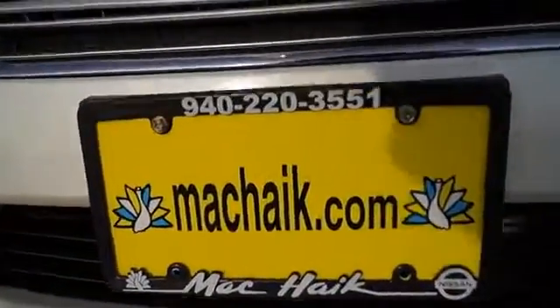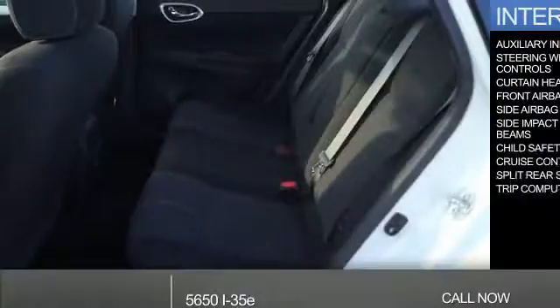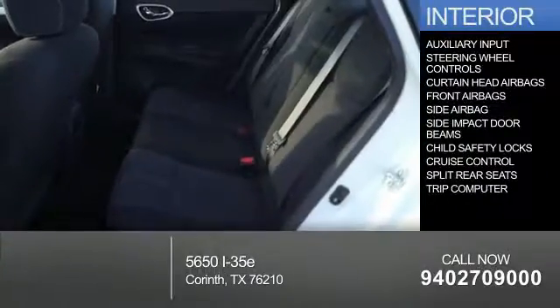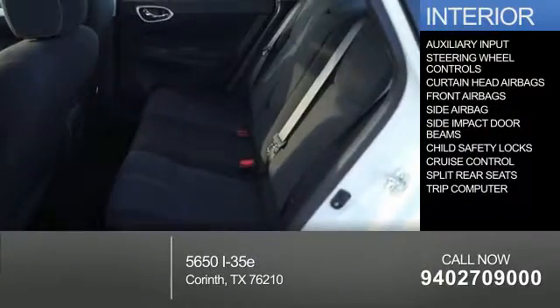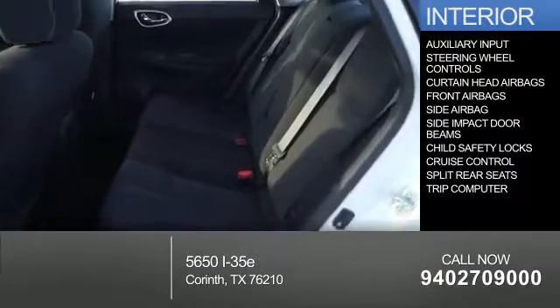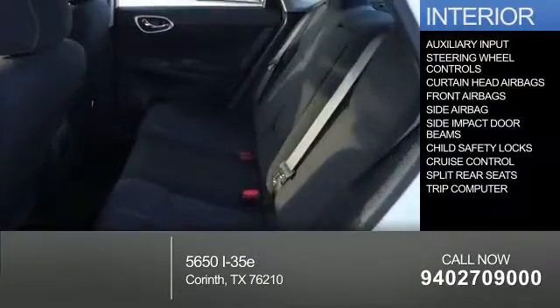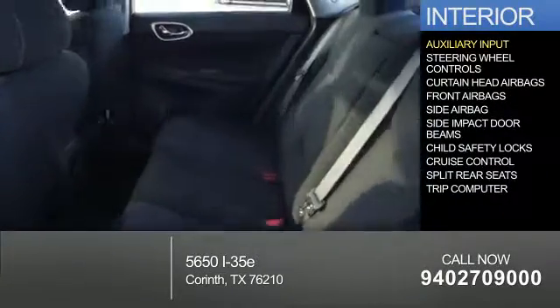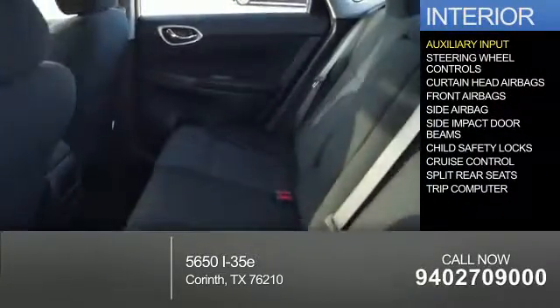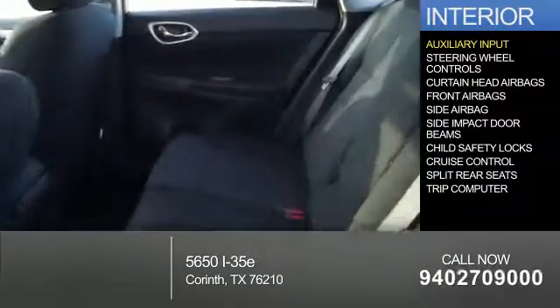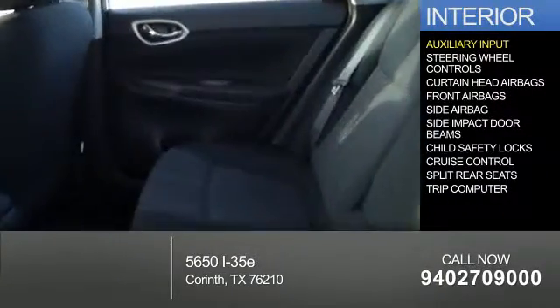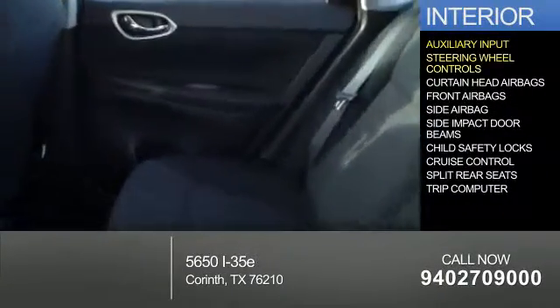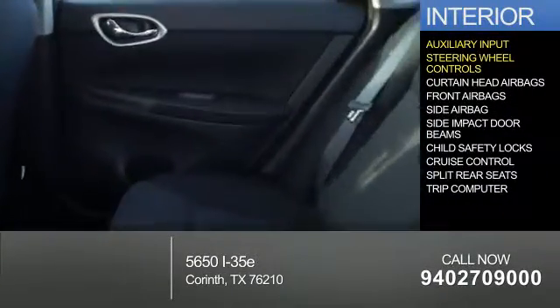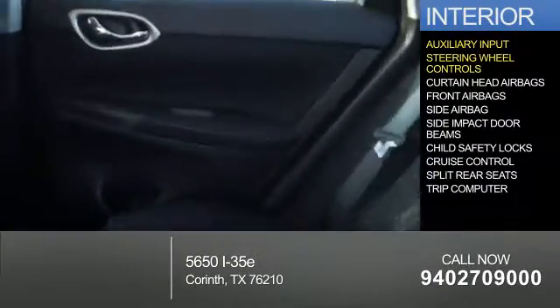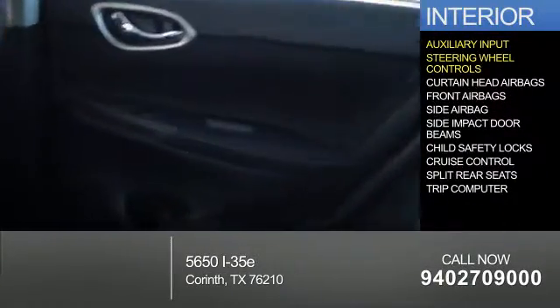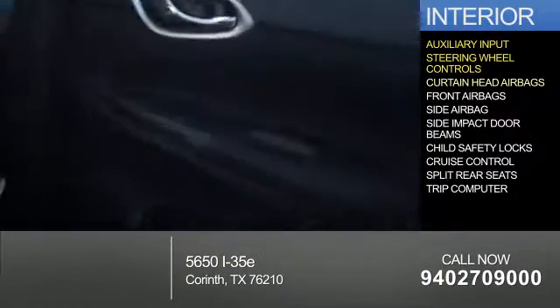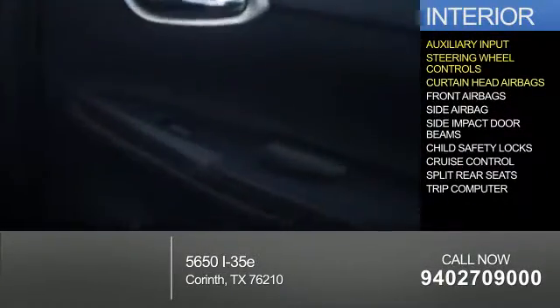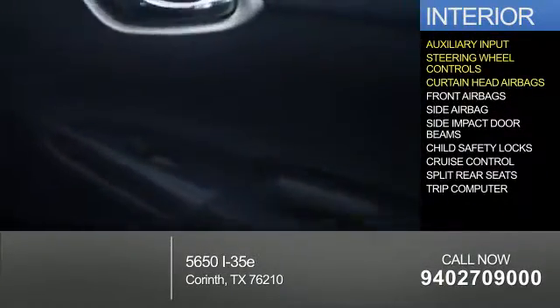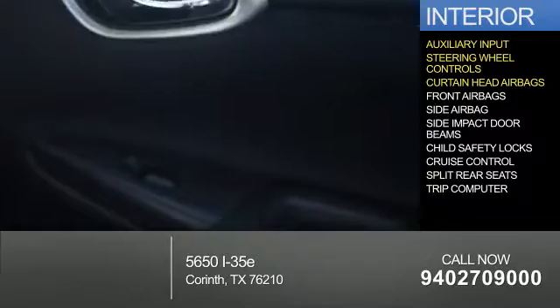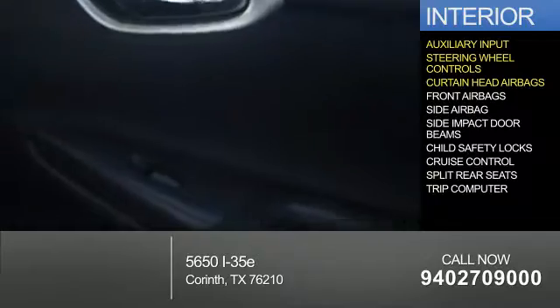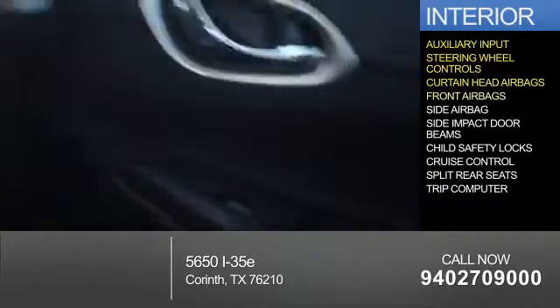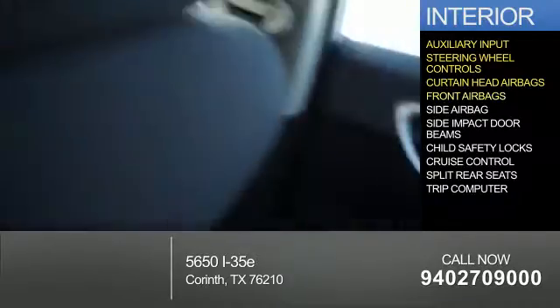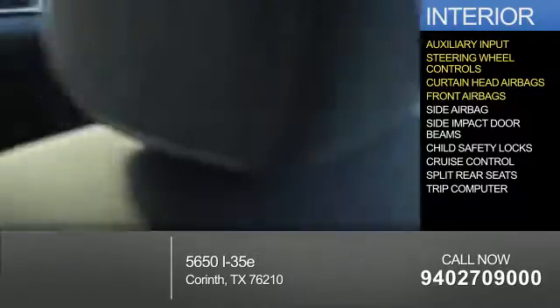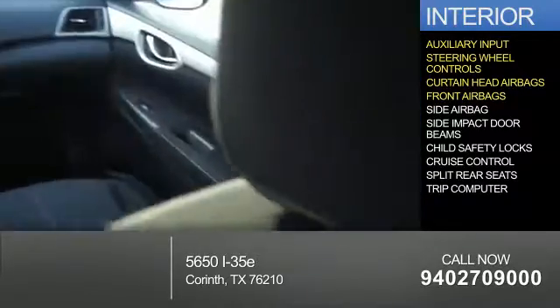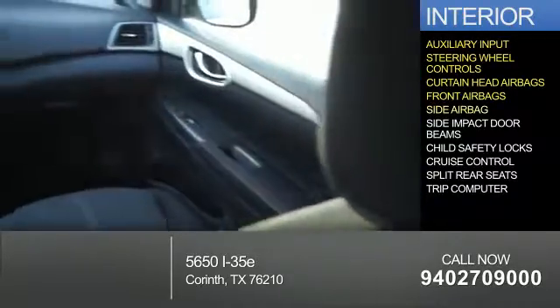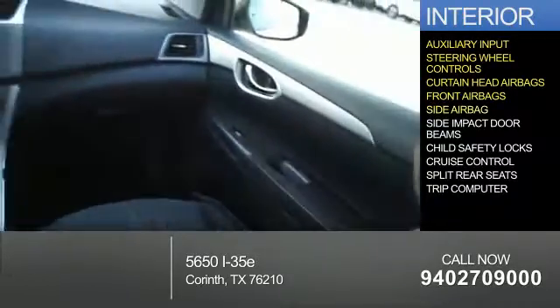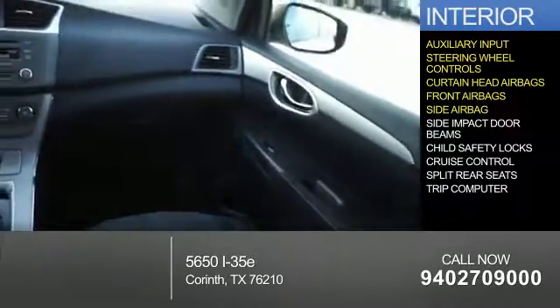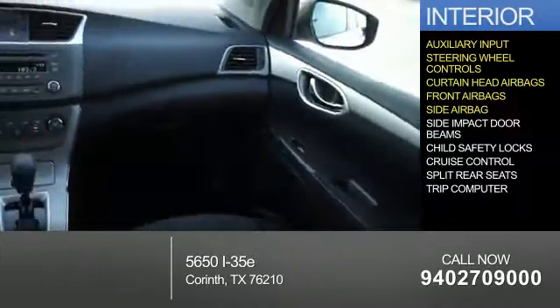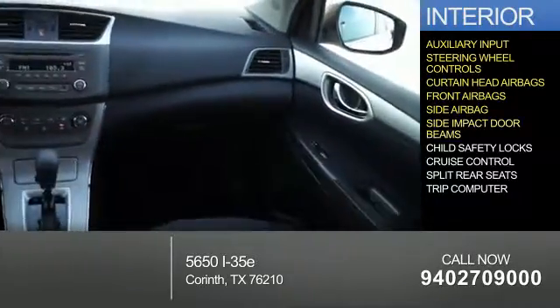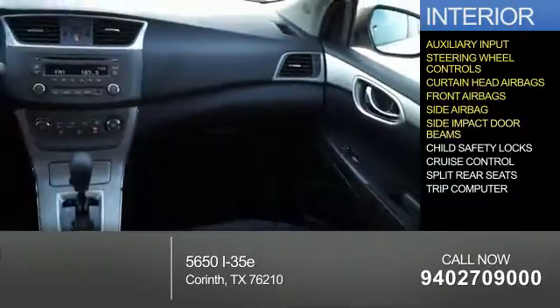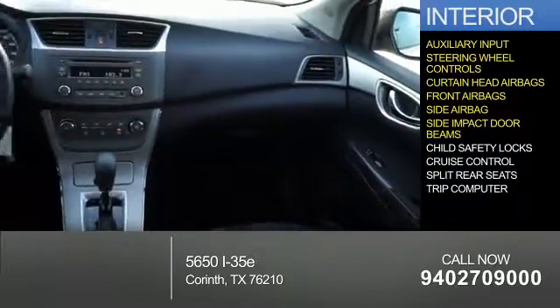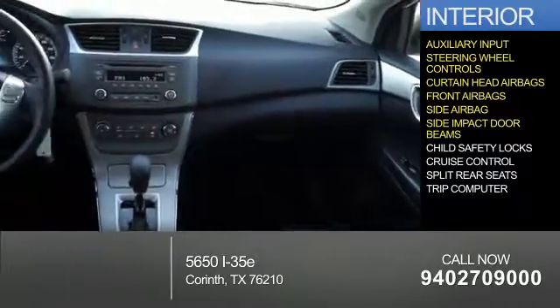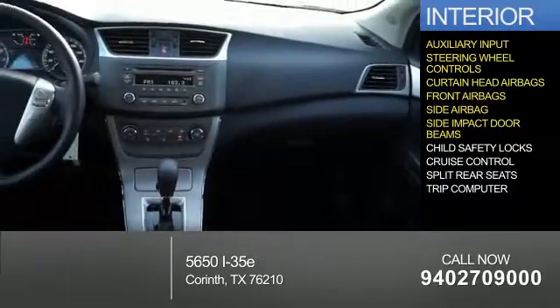Inside you'll find an auxiliary input, steering wheel controls, curtain head airbags, front airbags, side airbags, and side impact door beams.